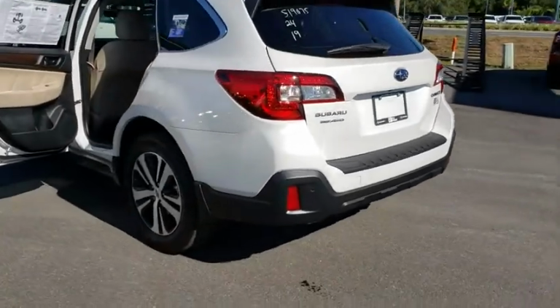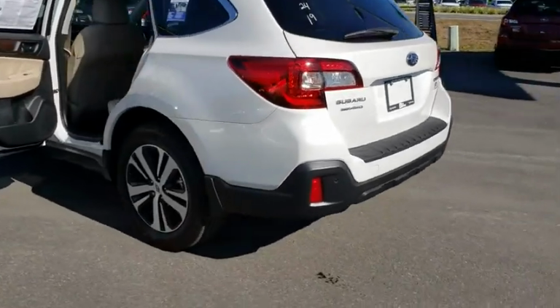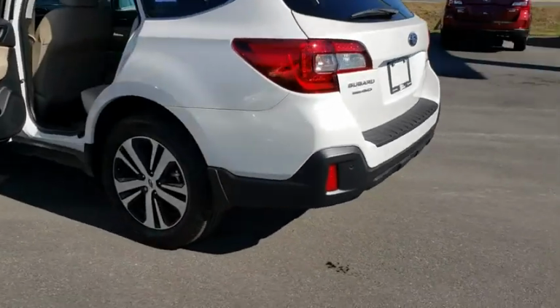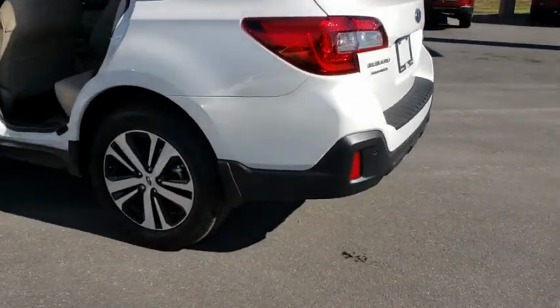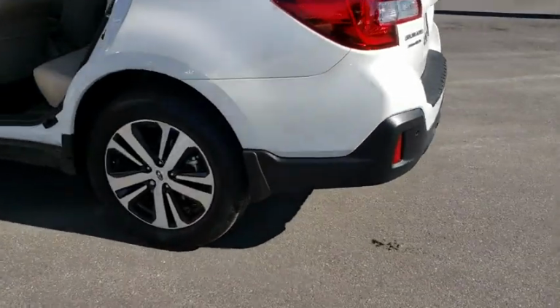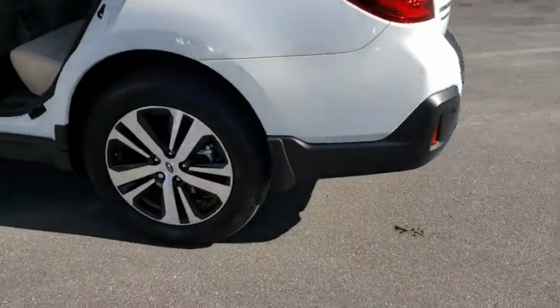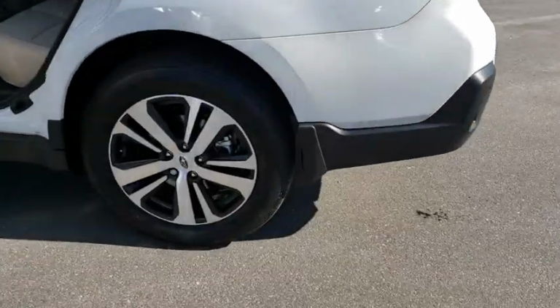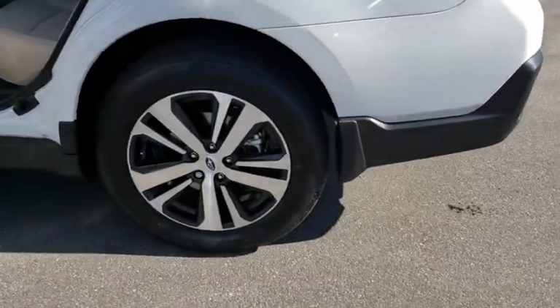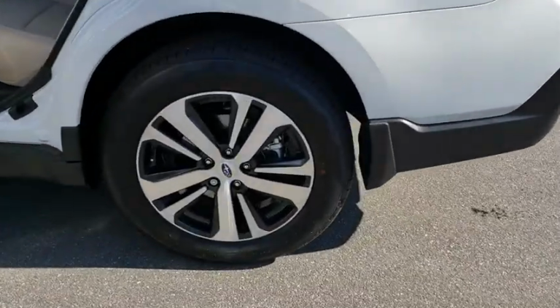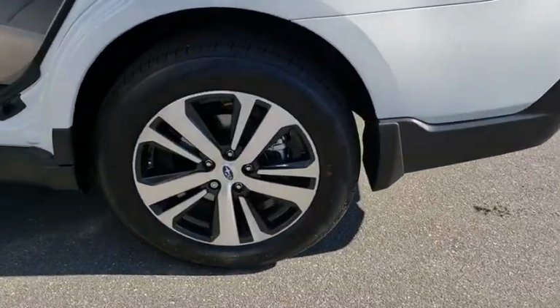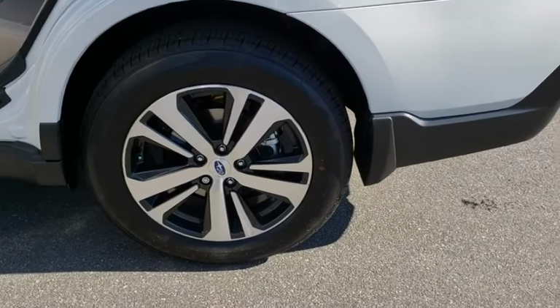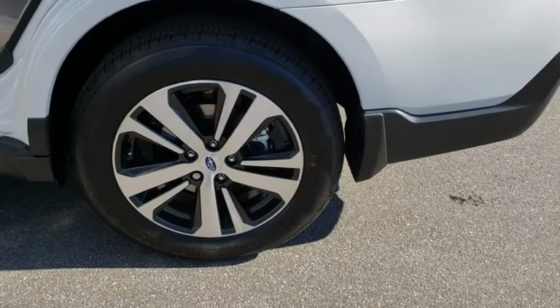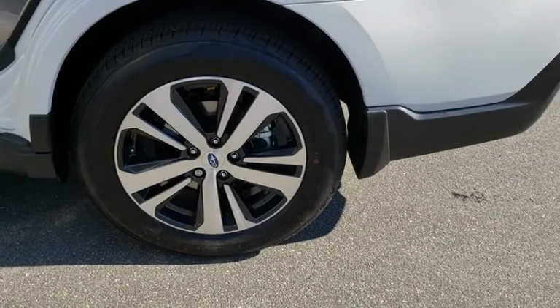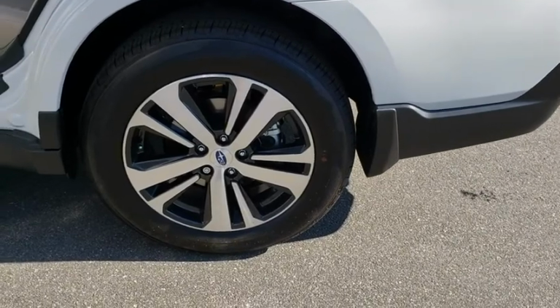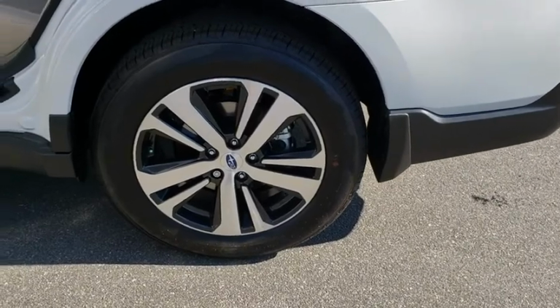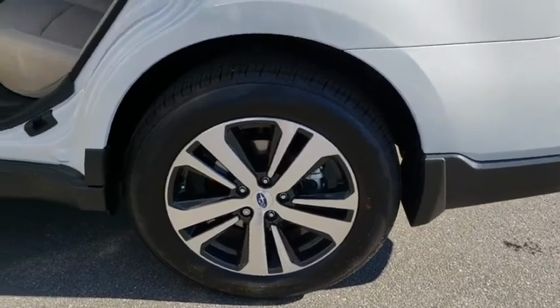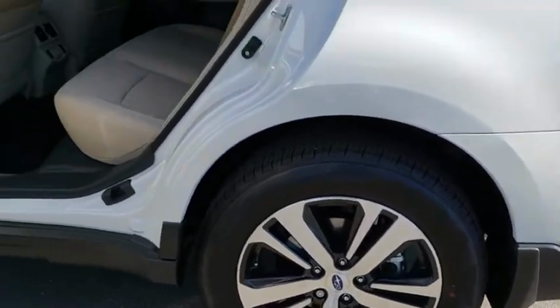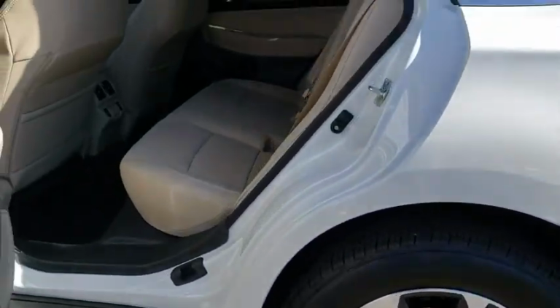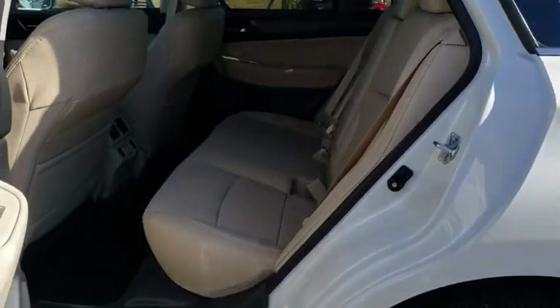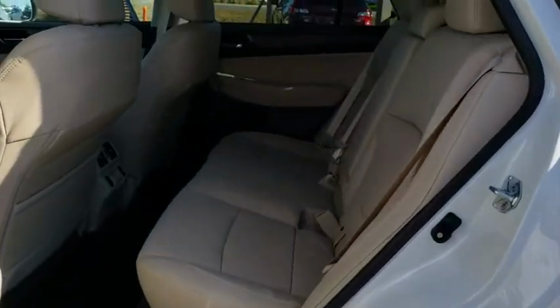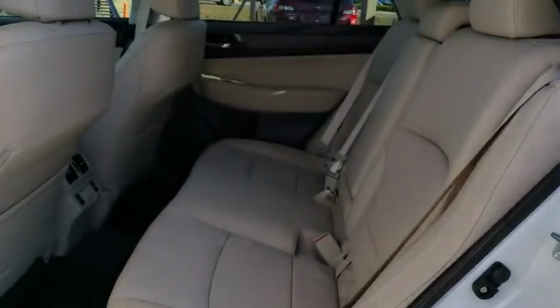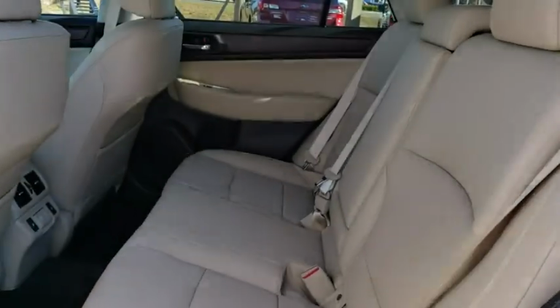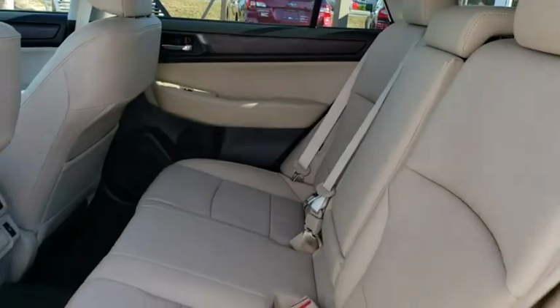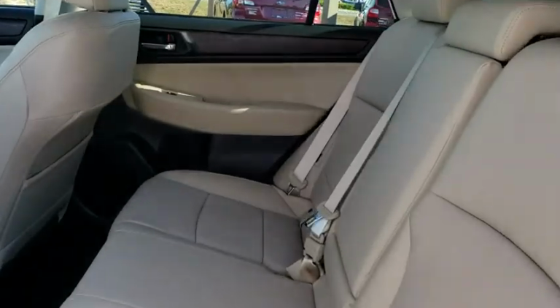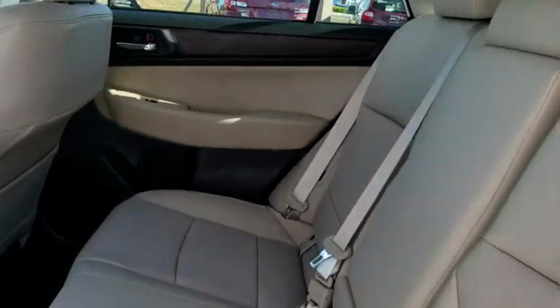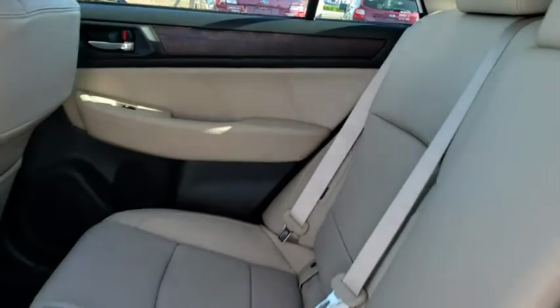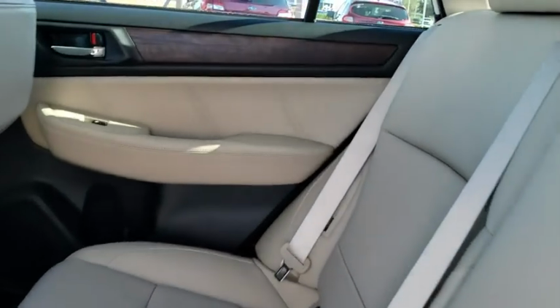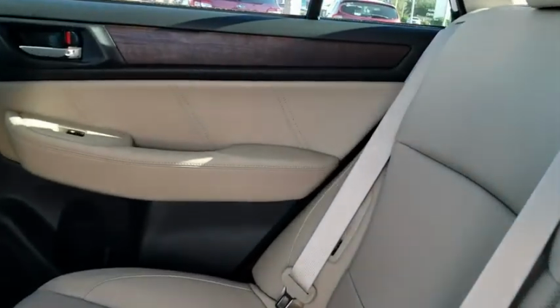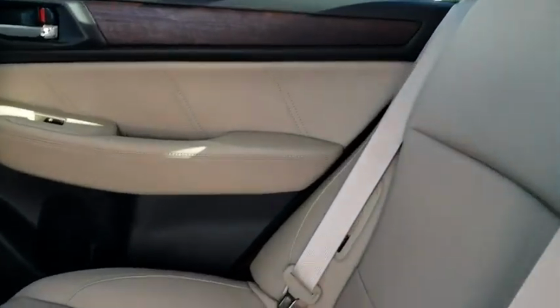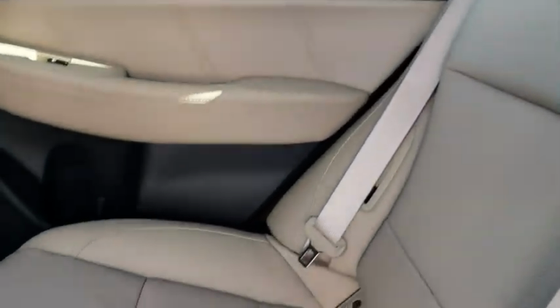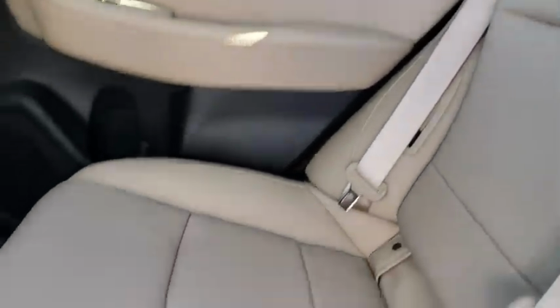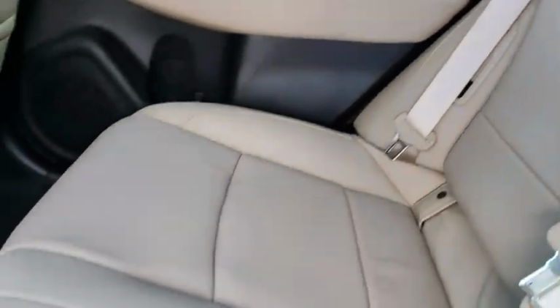Here are some of this vehicle's great options: traction control, keyless entry, backup camera, steering wheel audio controls, power liftgate, all-wheel drive, anti-lock braking system.